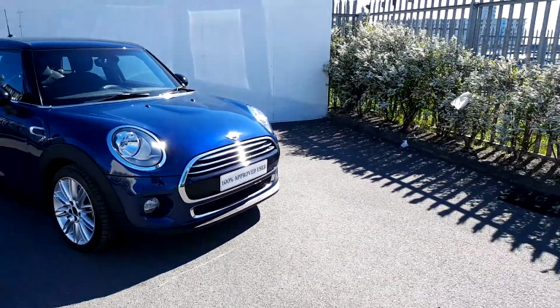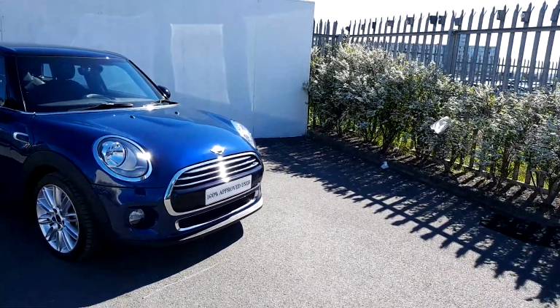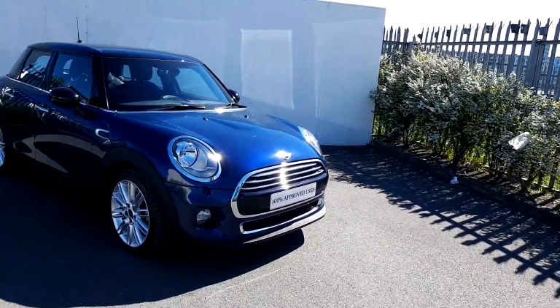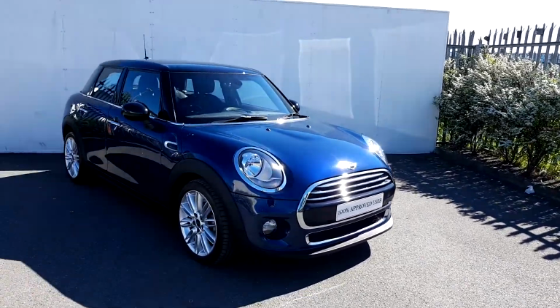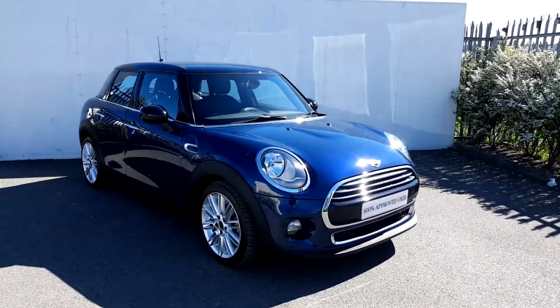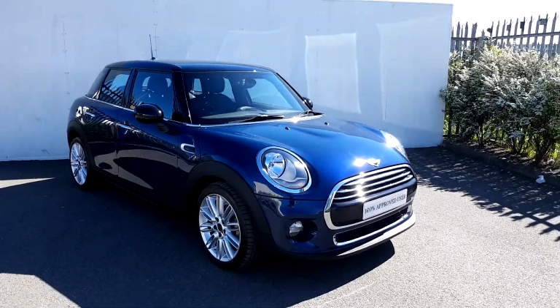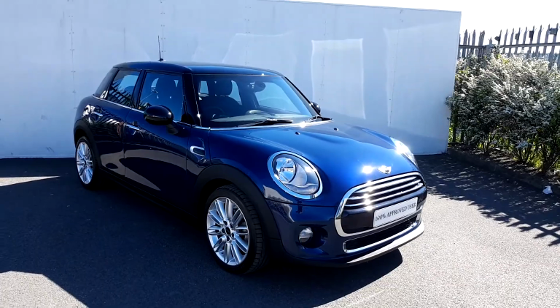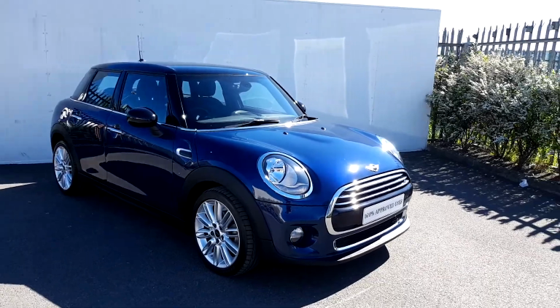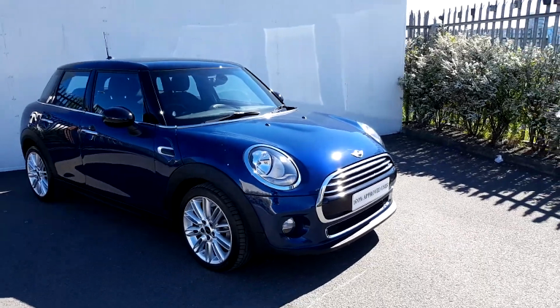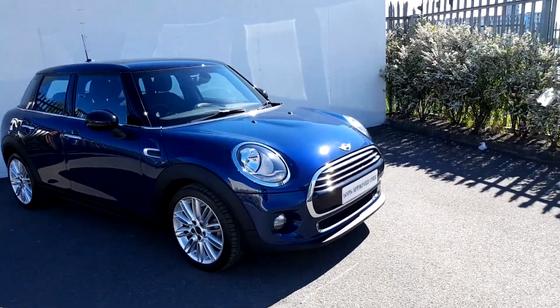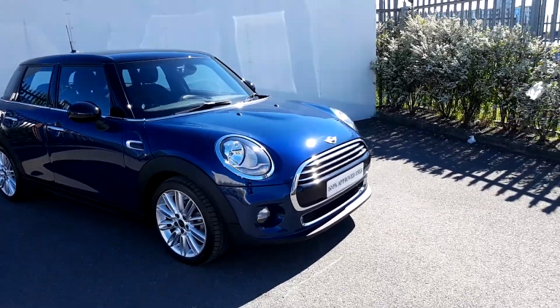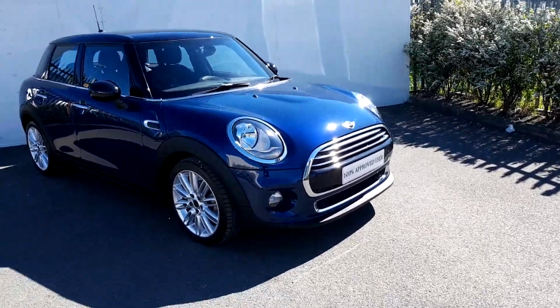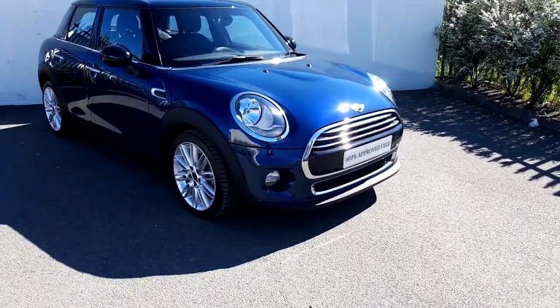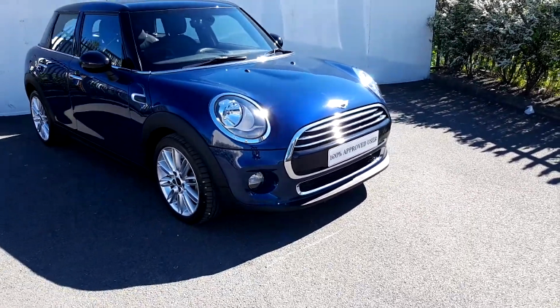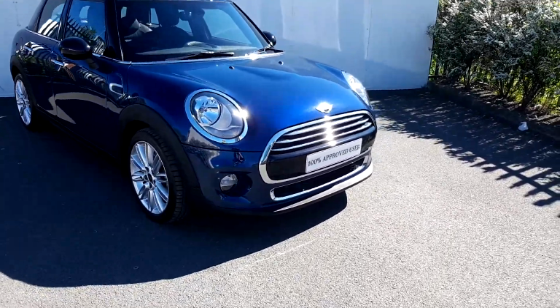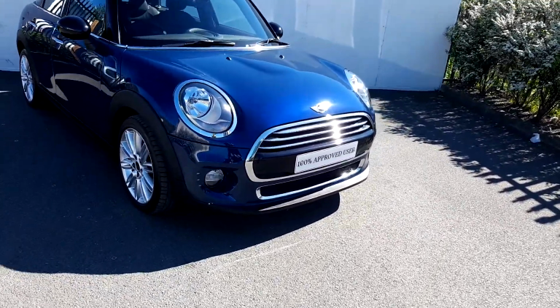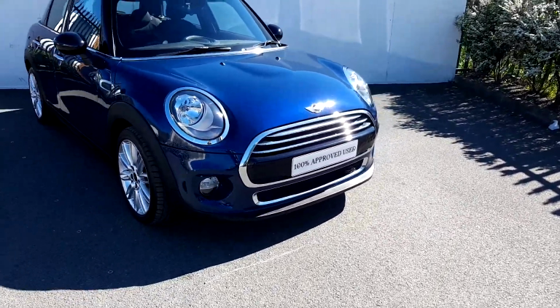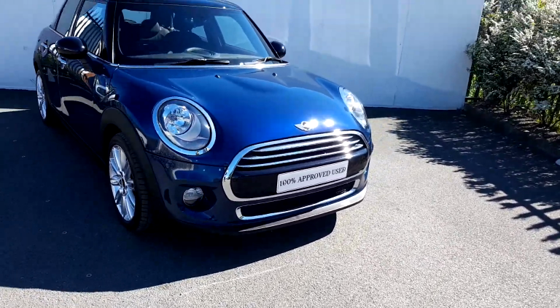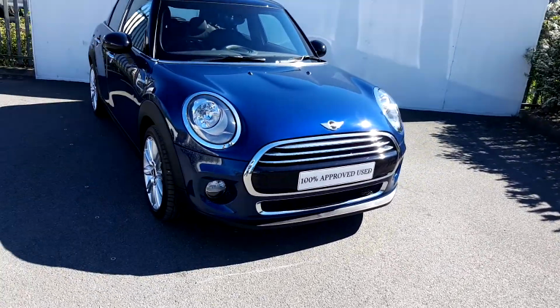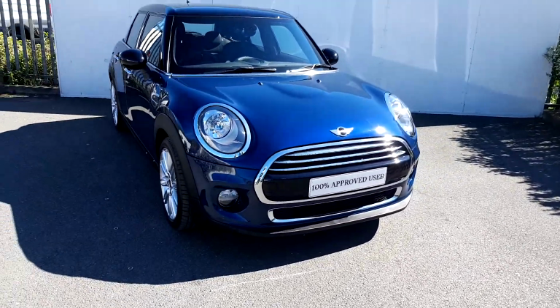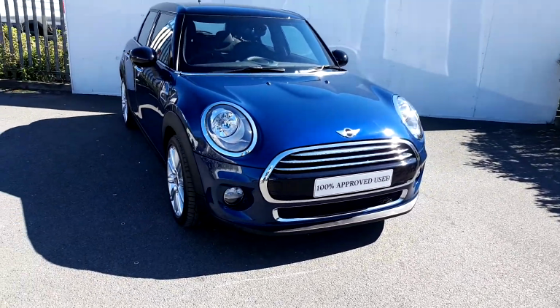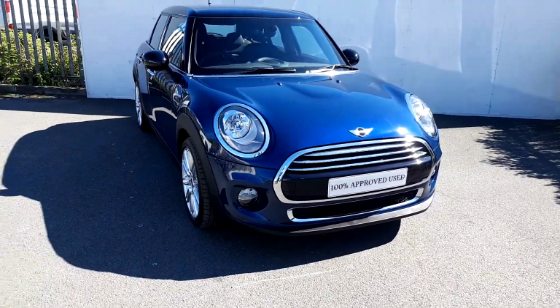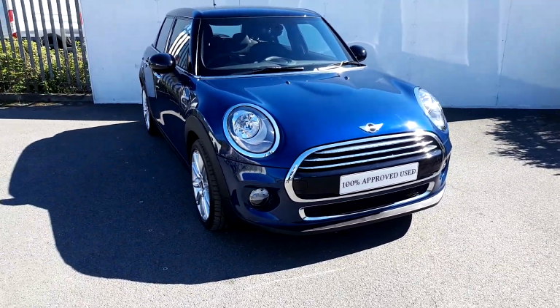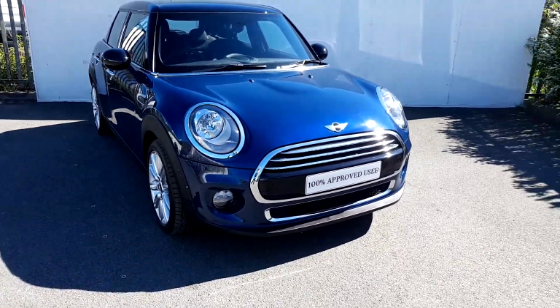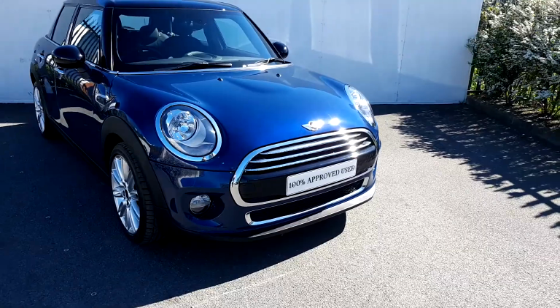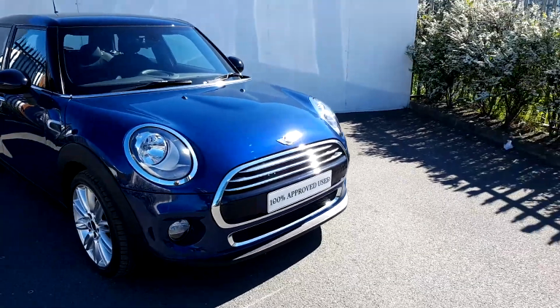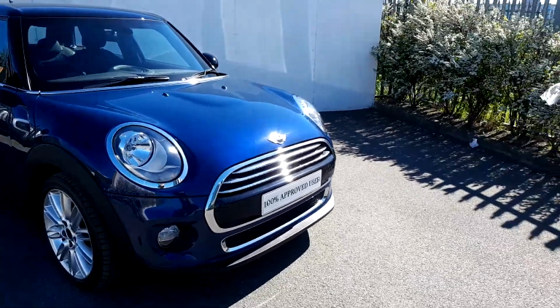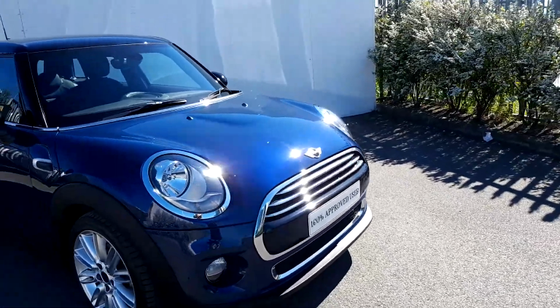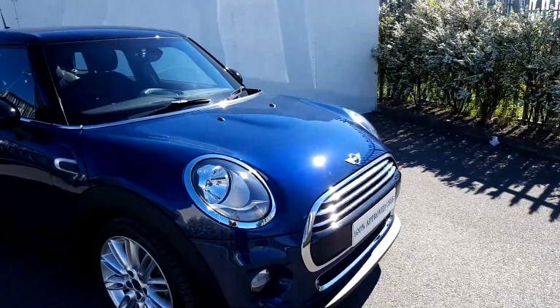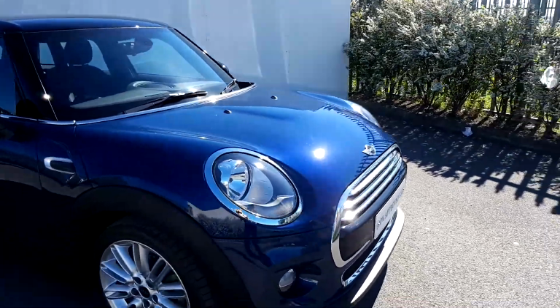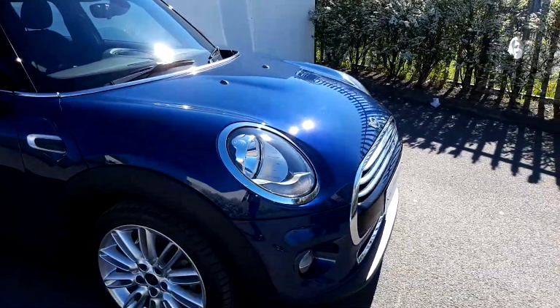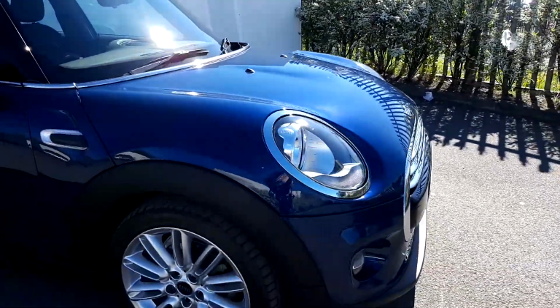This Mini has a black roof, mirror caps, and also has a chrome line exterior. This Mini has upgraded 17-inch alloy wheels.